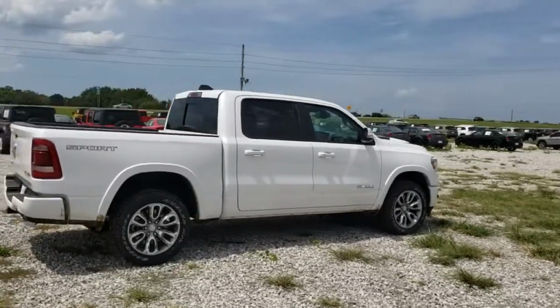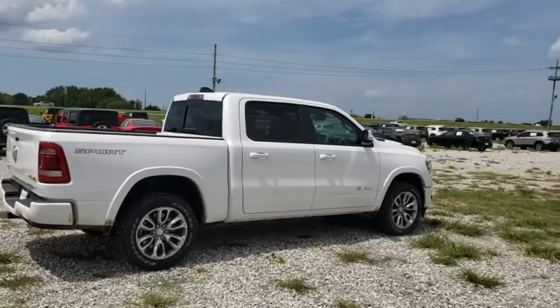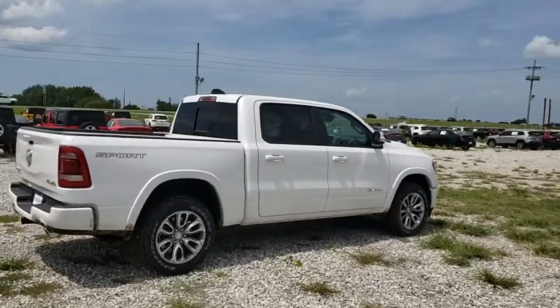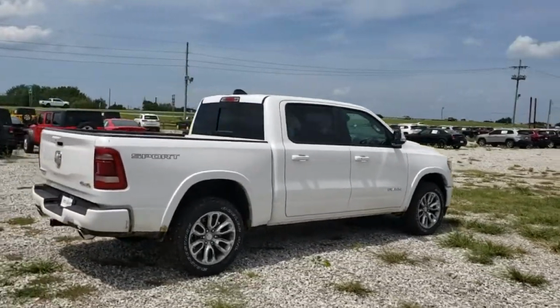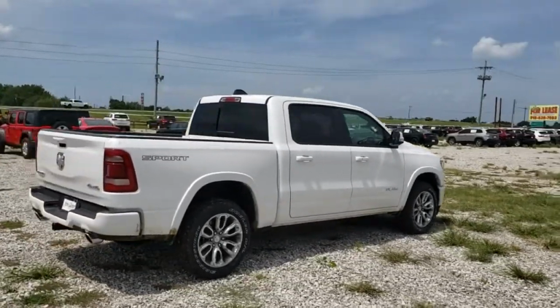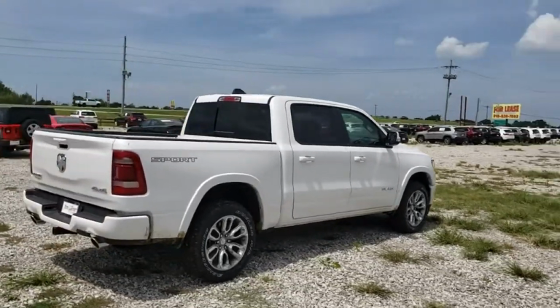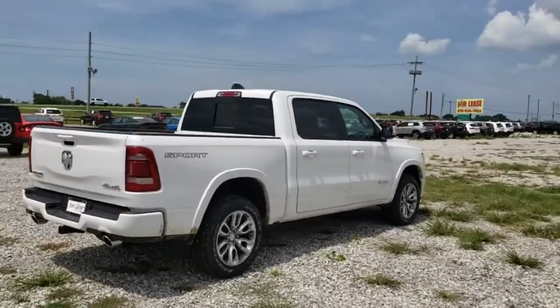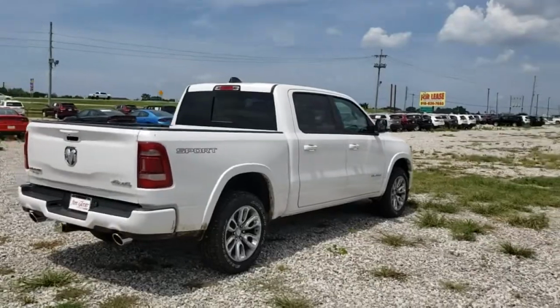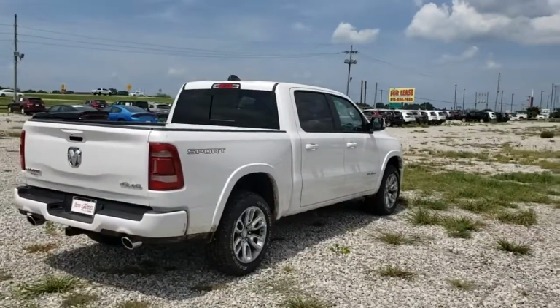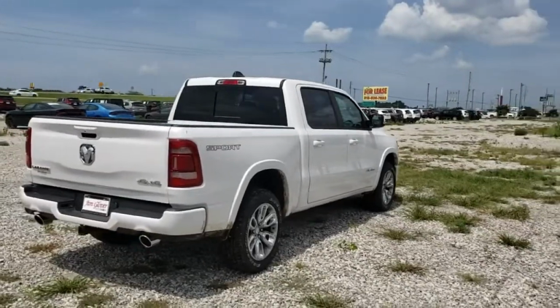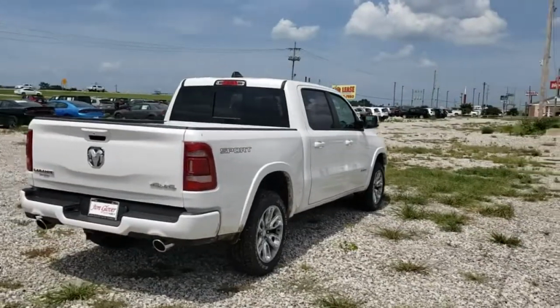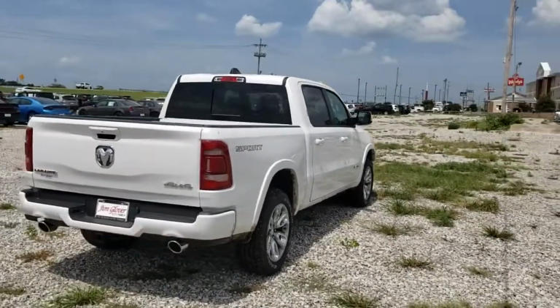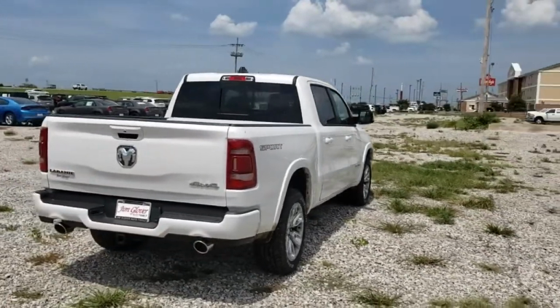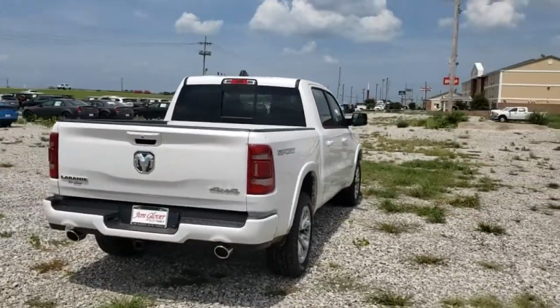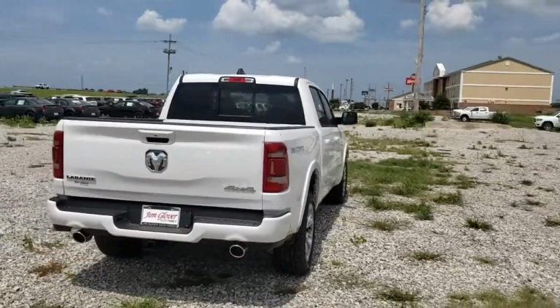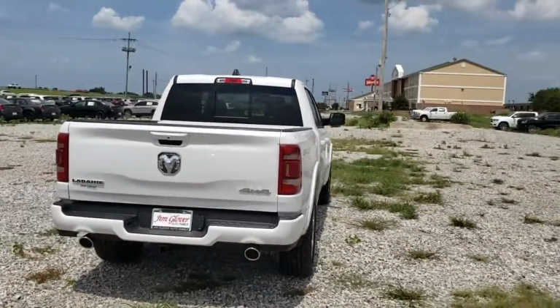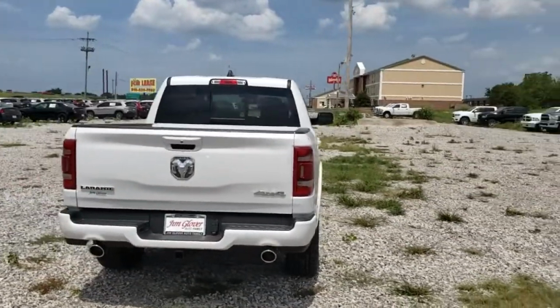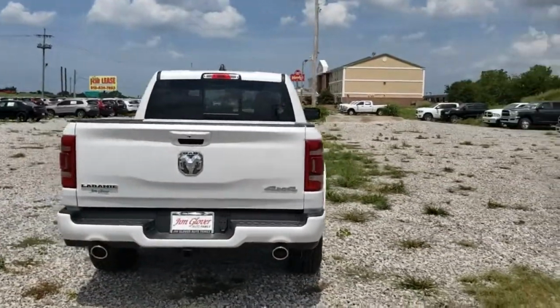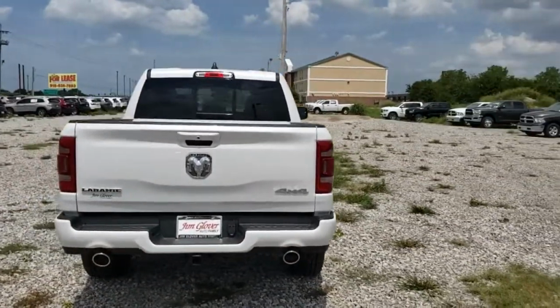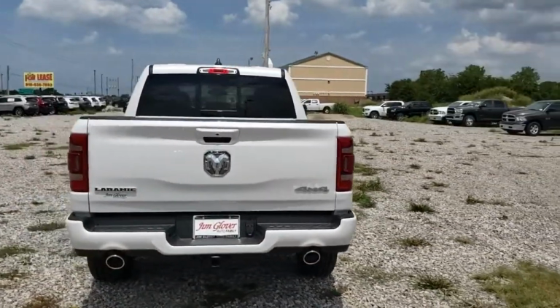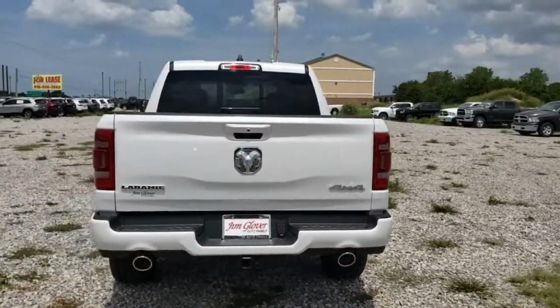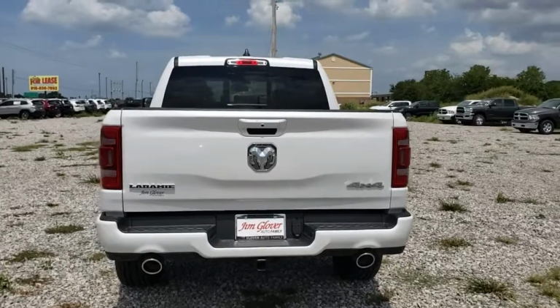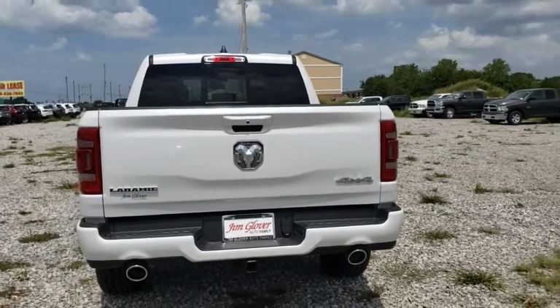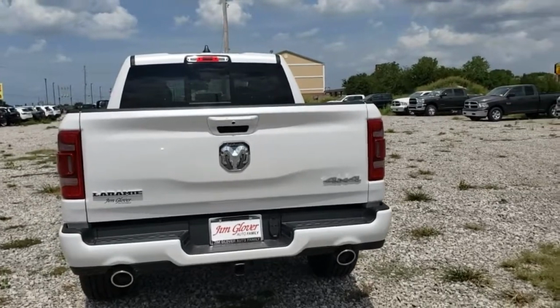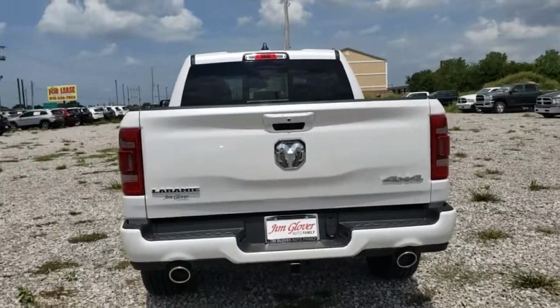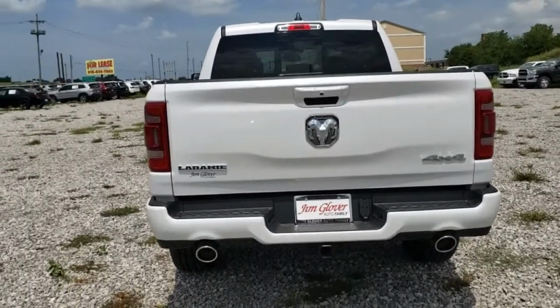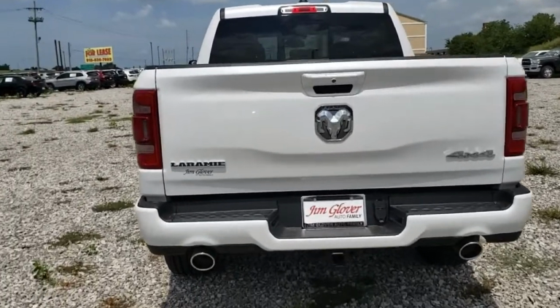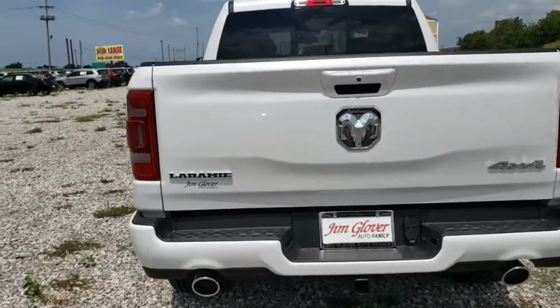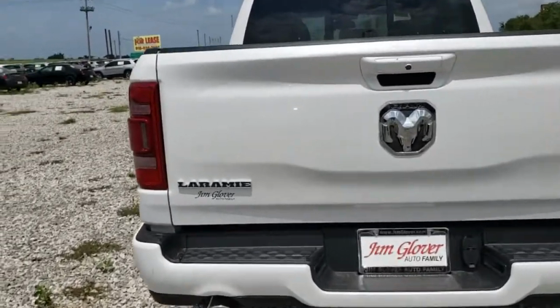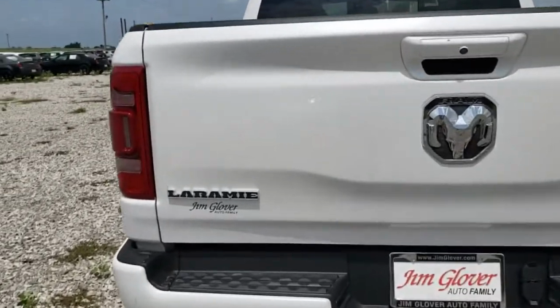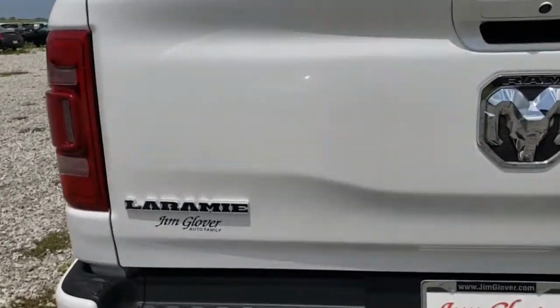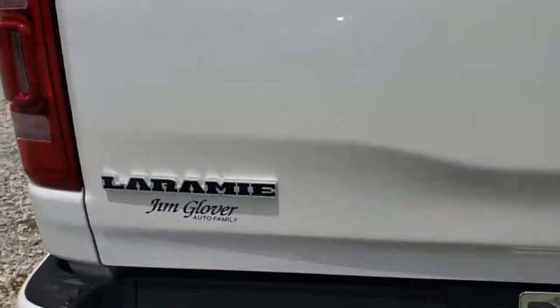Here are some of this vehicle's great options: traction control, power passenger seat, dual airbags, leather-wrapped steering wheel, power steering, four-wheel disc brakes, and universal garage door opener.